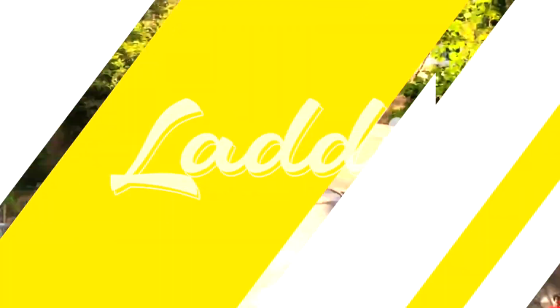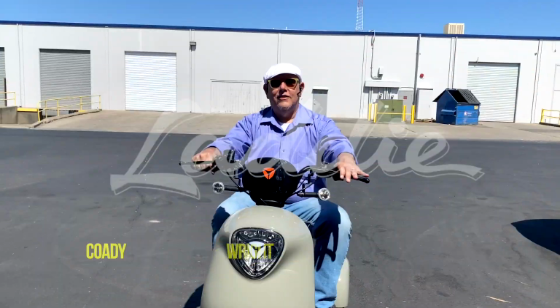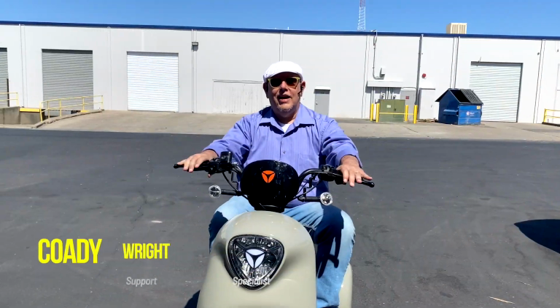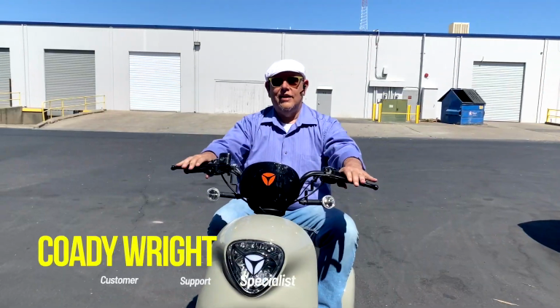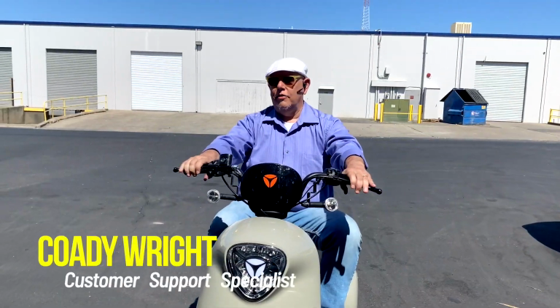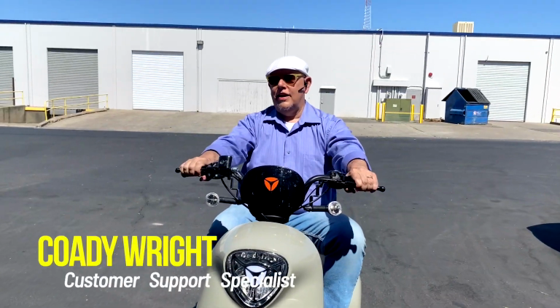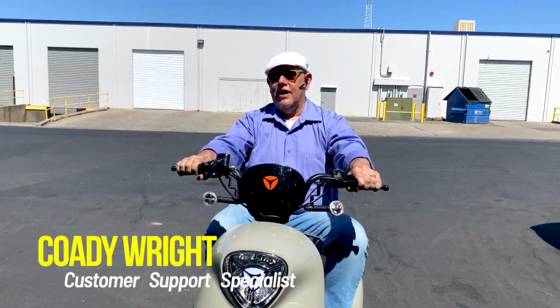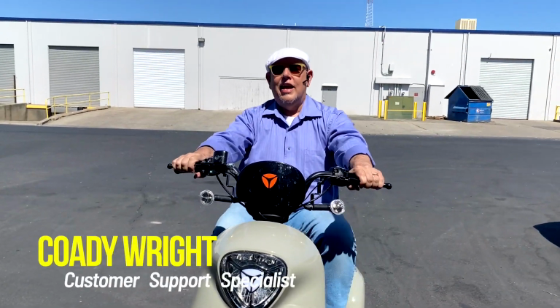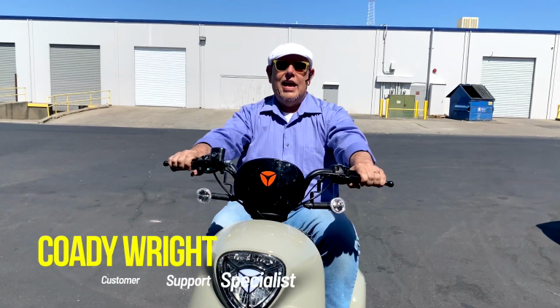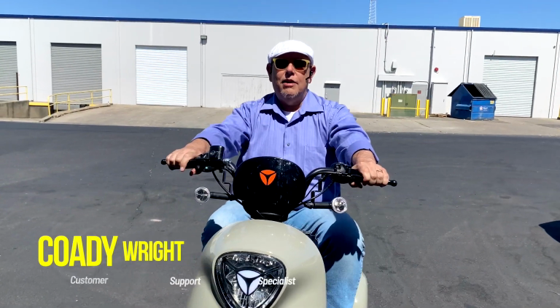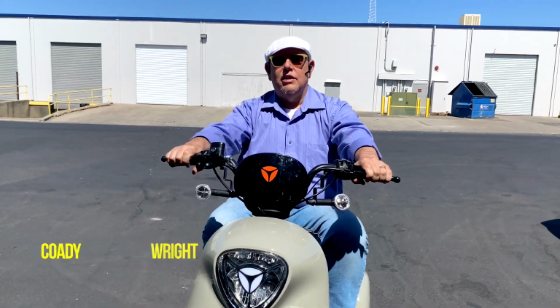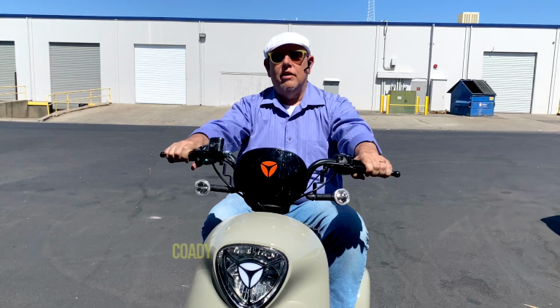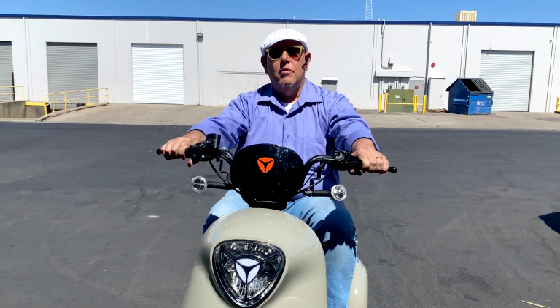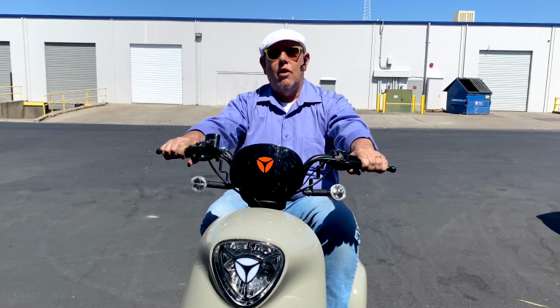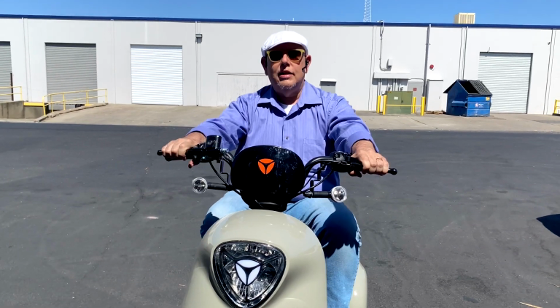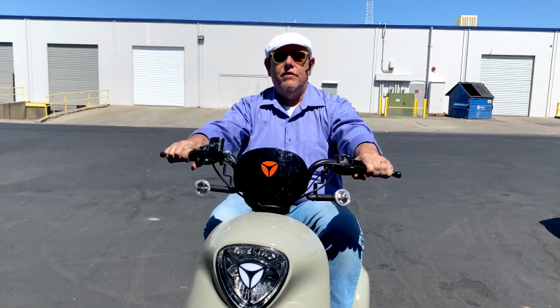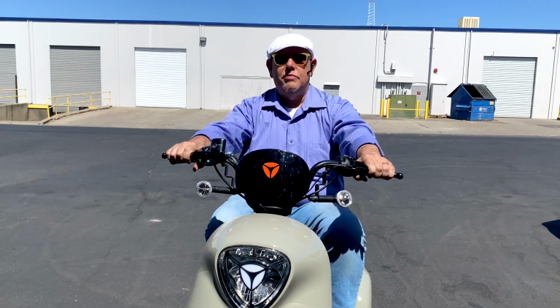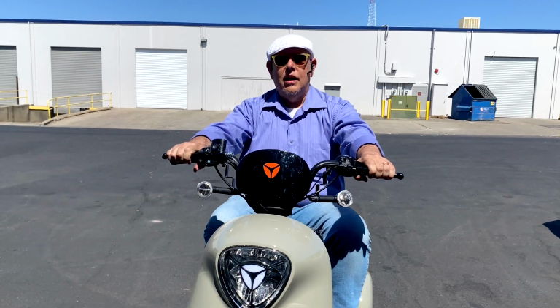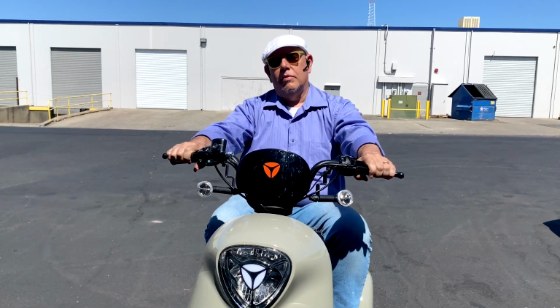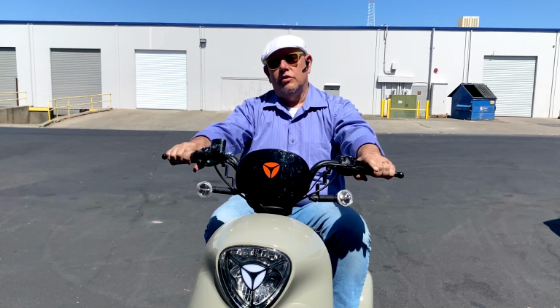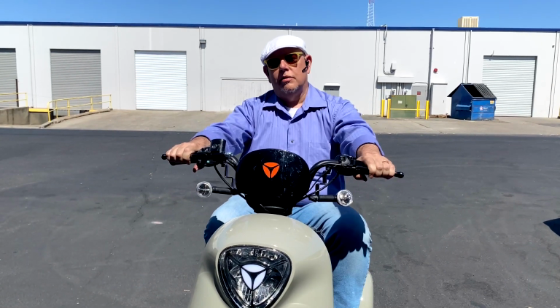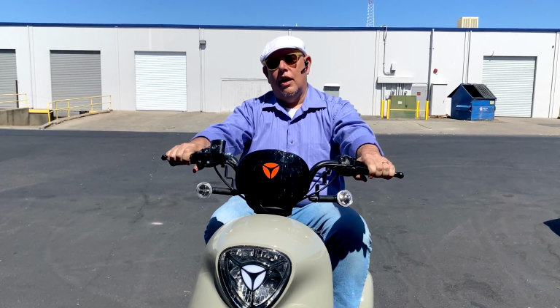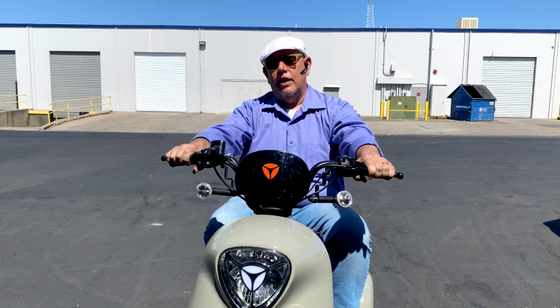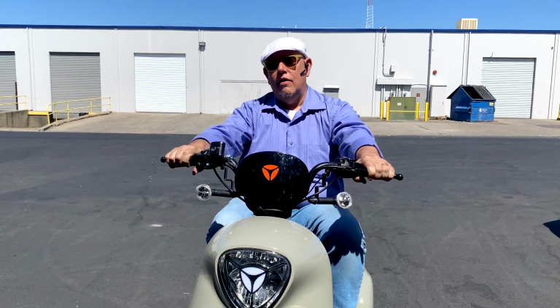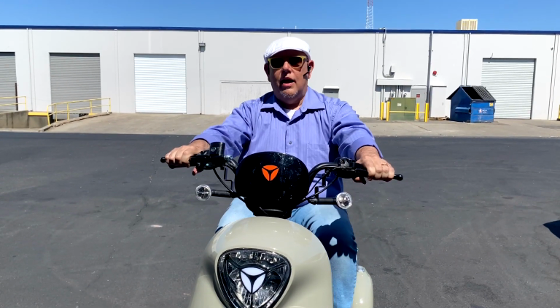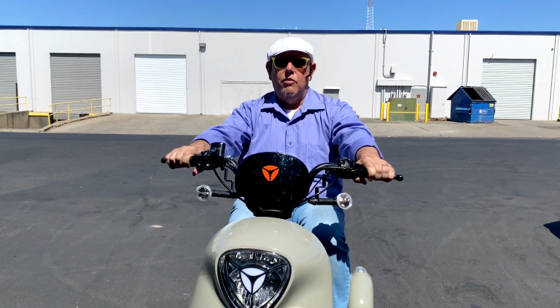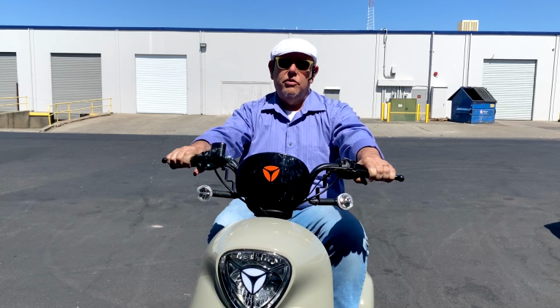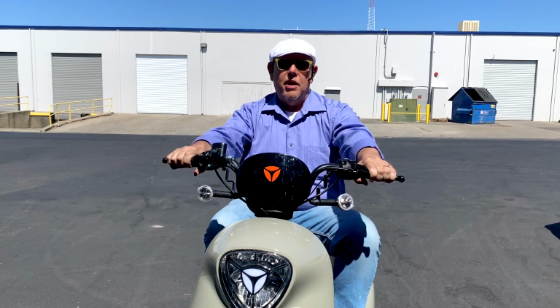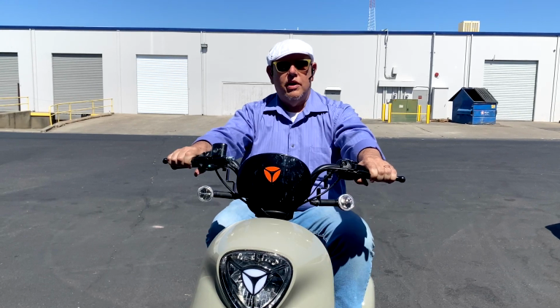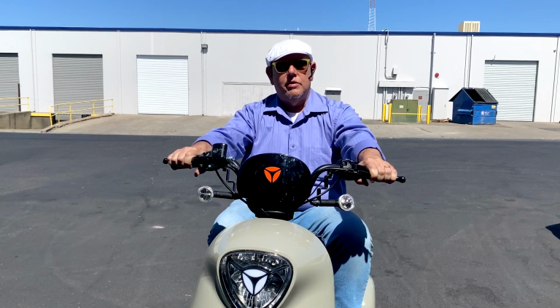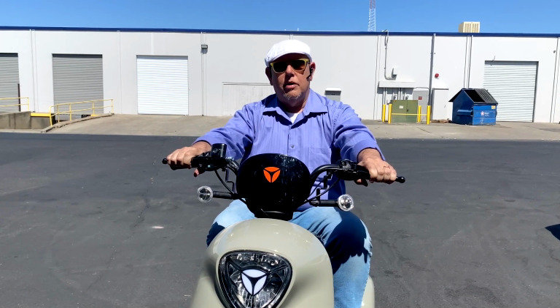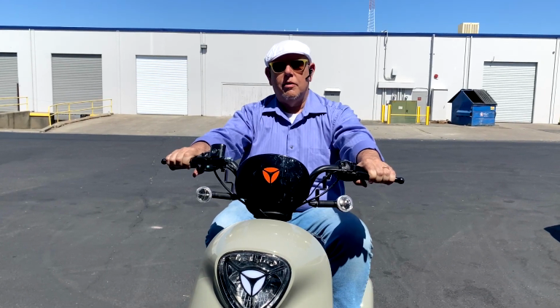Cody with Laddie here again, and today we're going to talk about some riding safety tips. I'm going to introduce them right now, and then we will do some demonstrations about what I'm talking about.